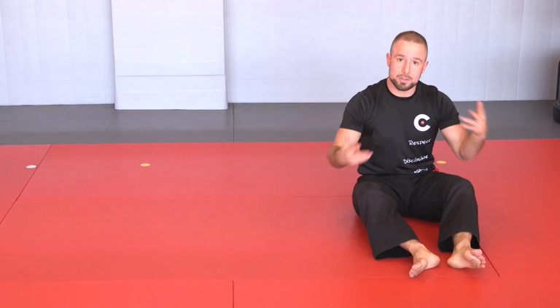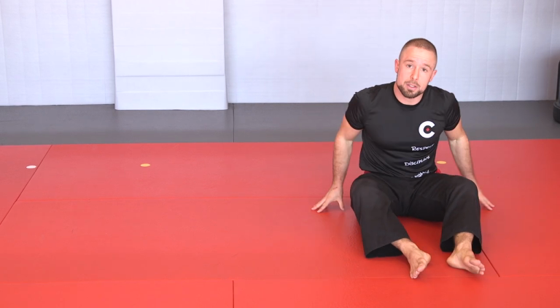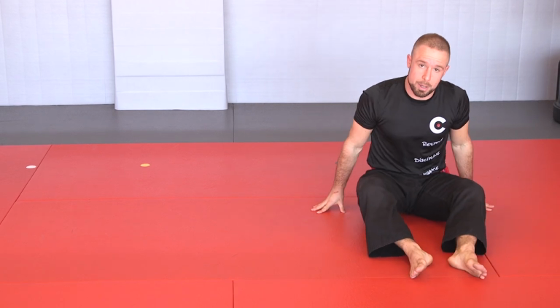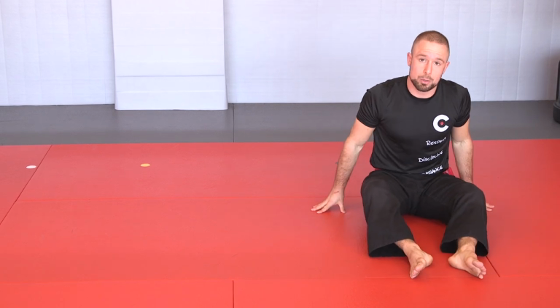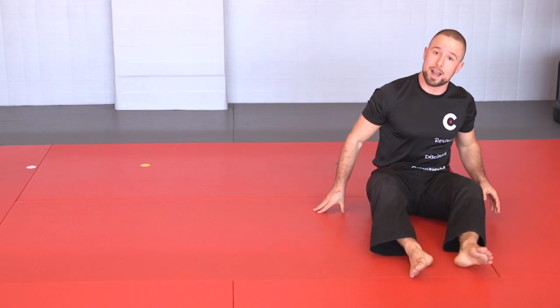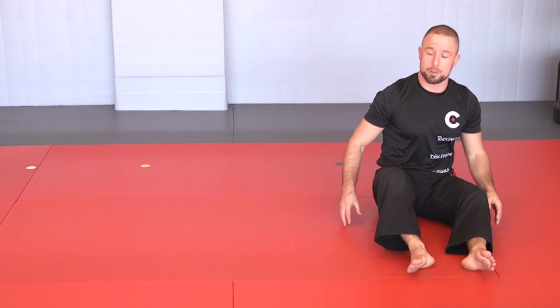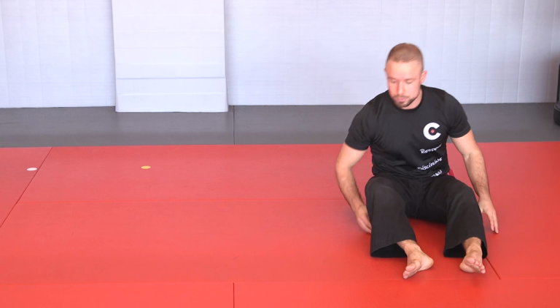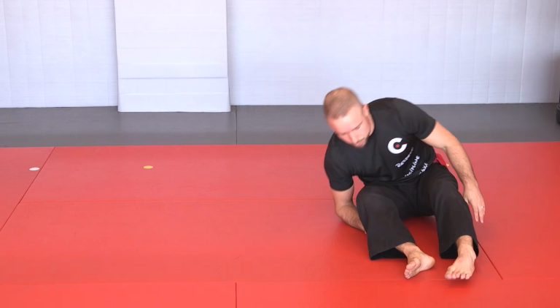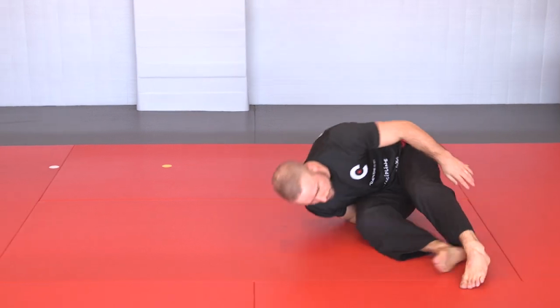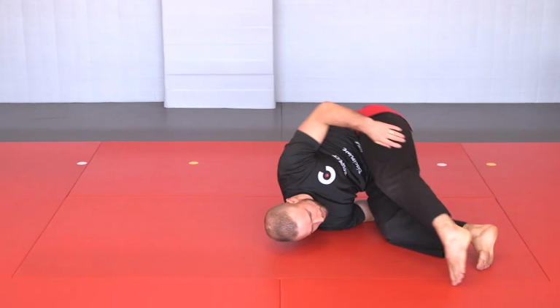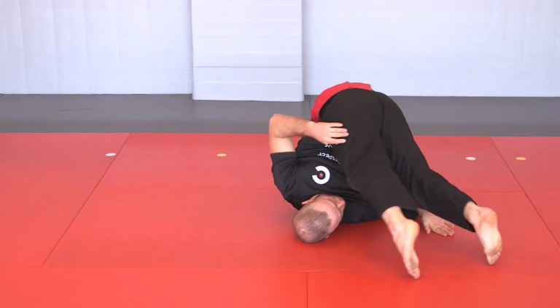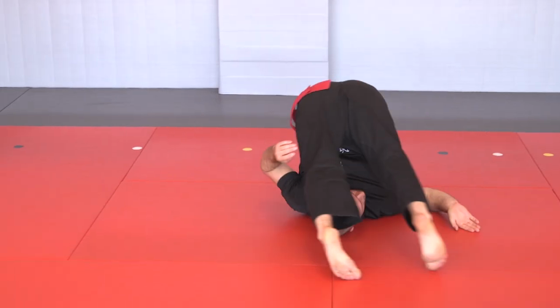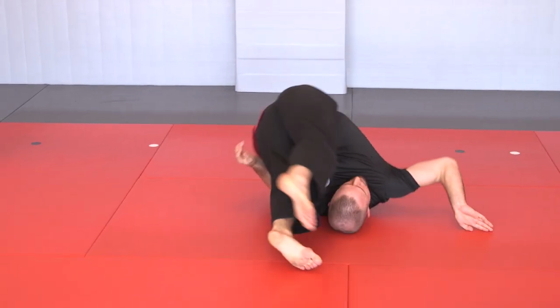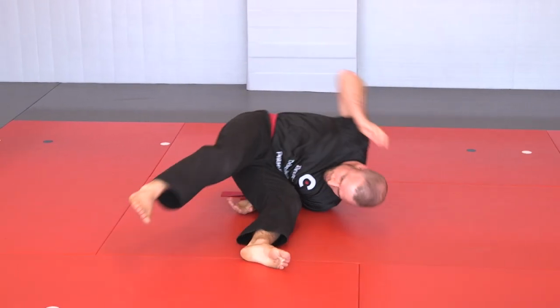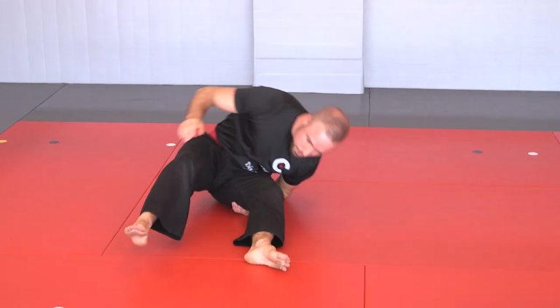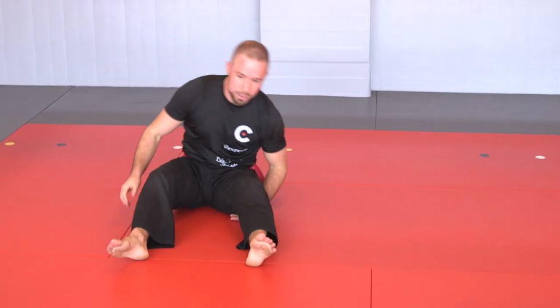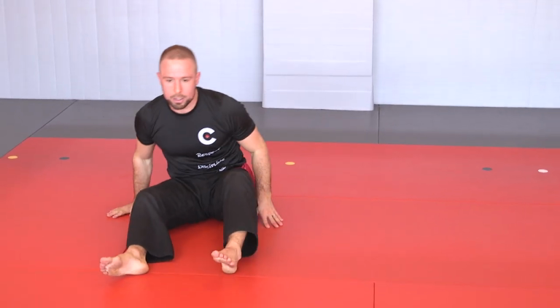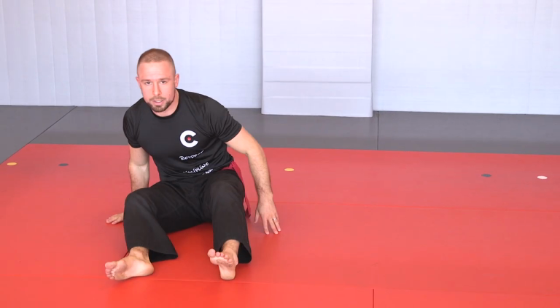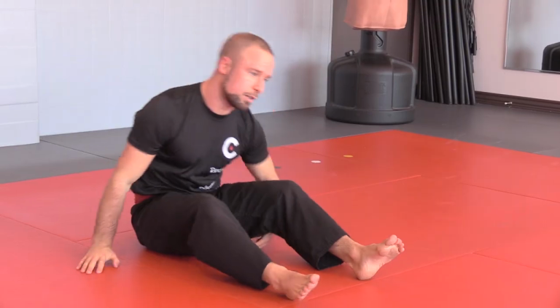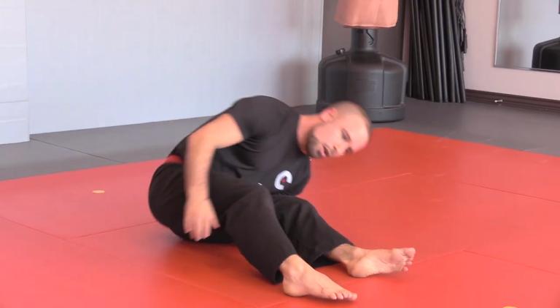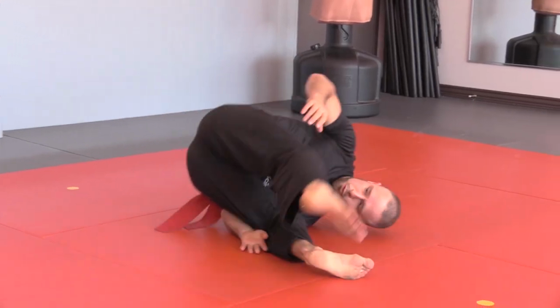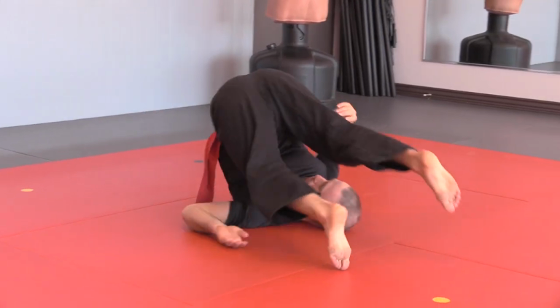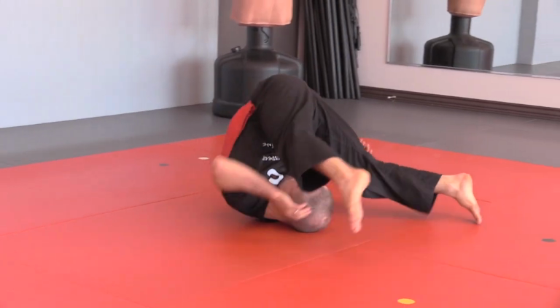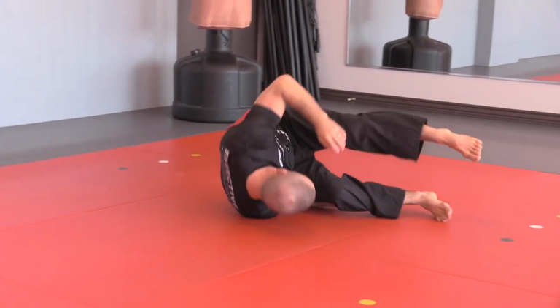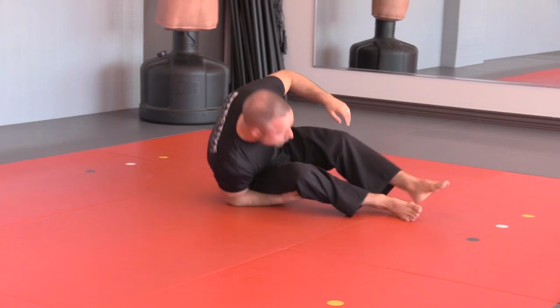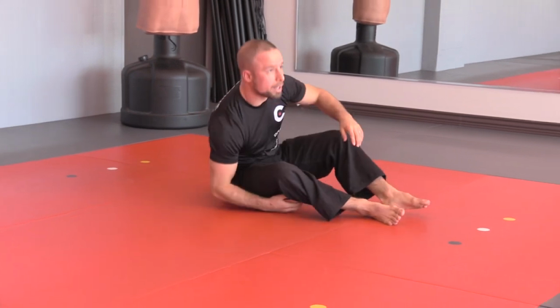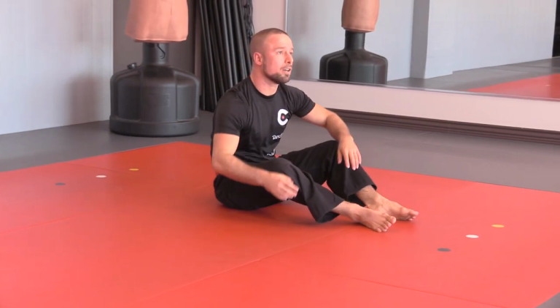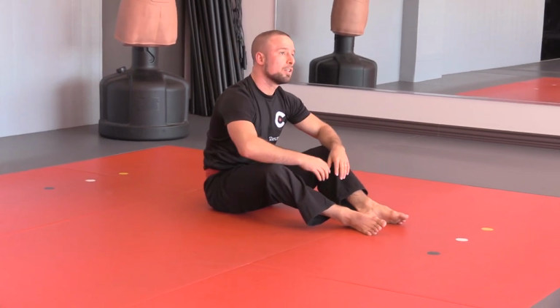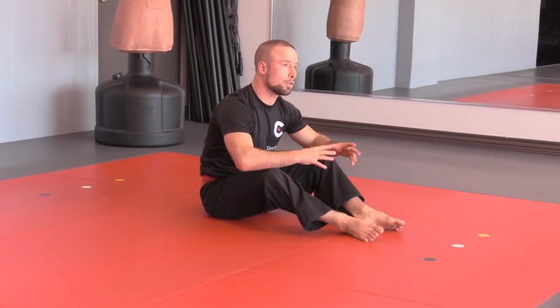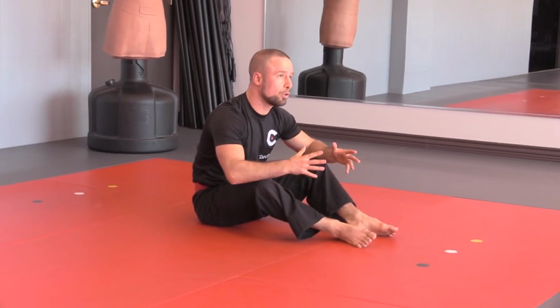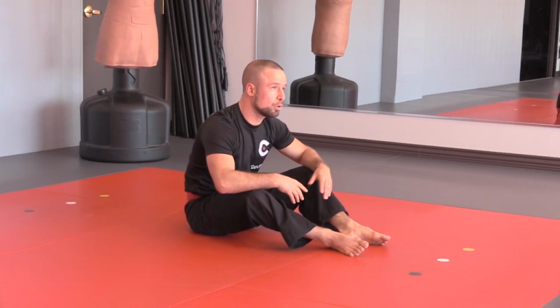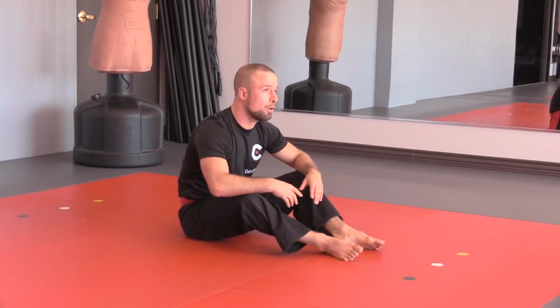Progressively, you want to be able to do it faster and faster — breathing out in the middle — and again, repeating both sides. That's a full shoulder roll.